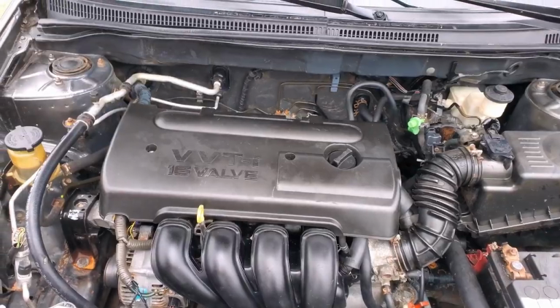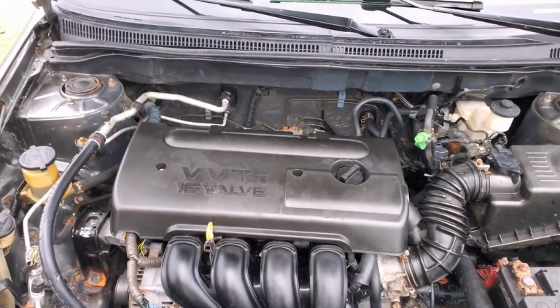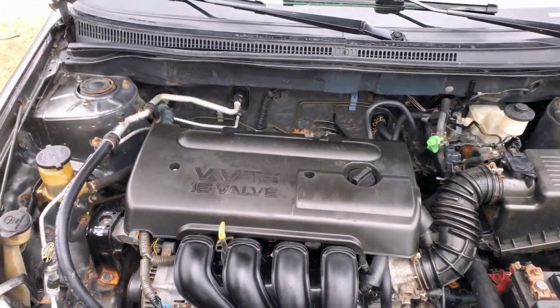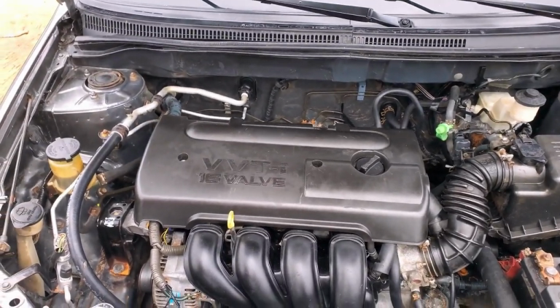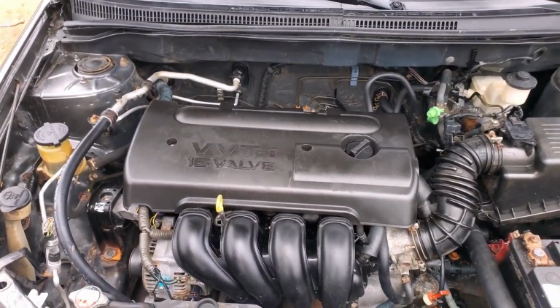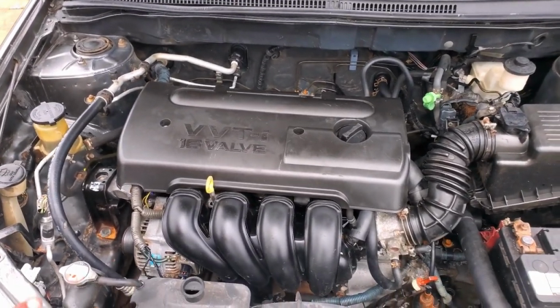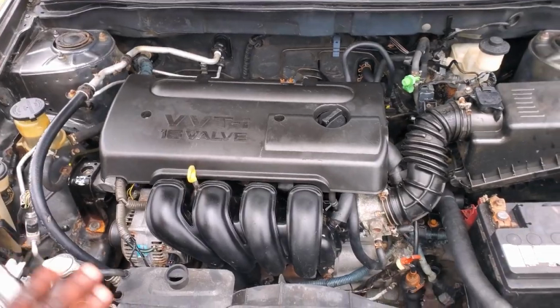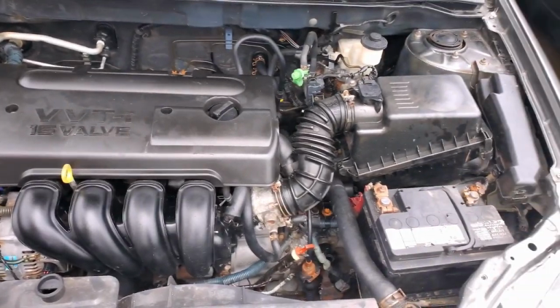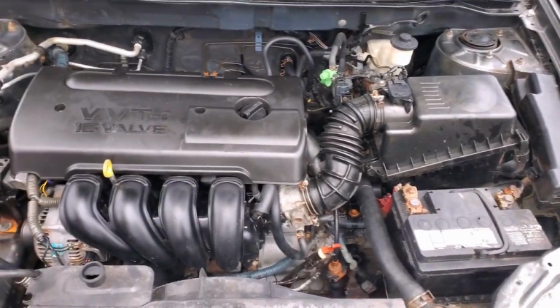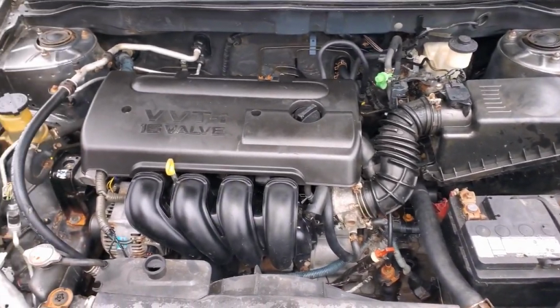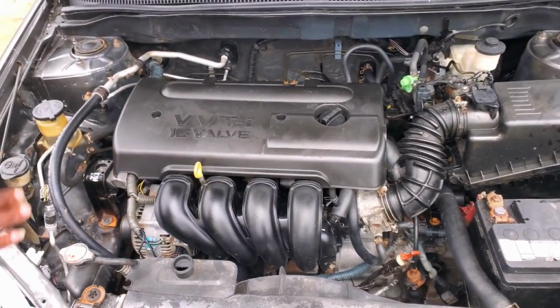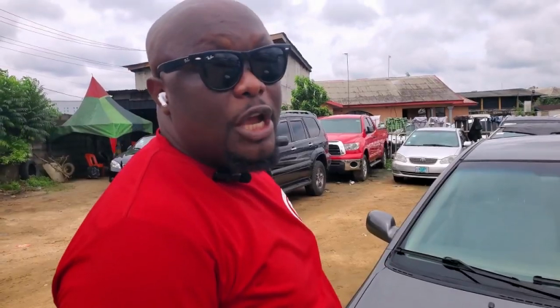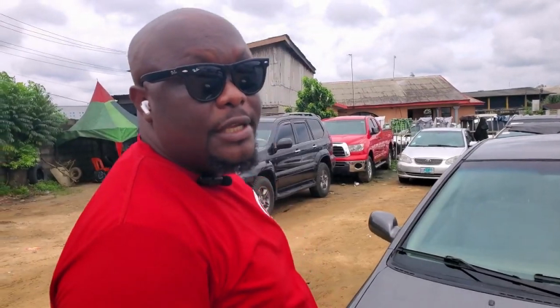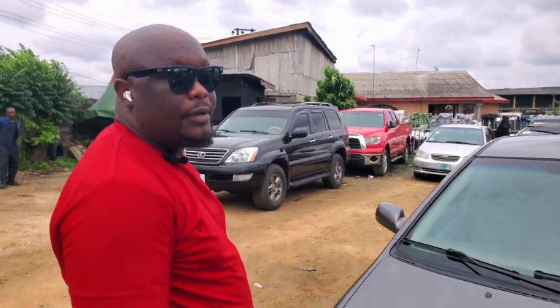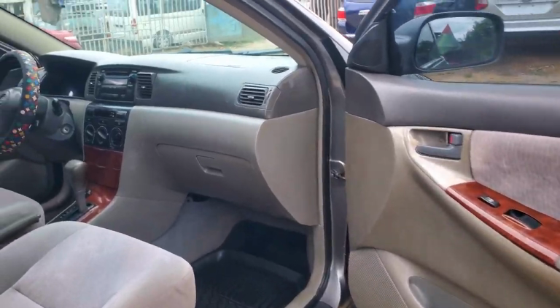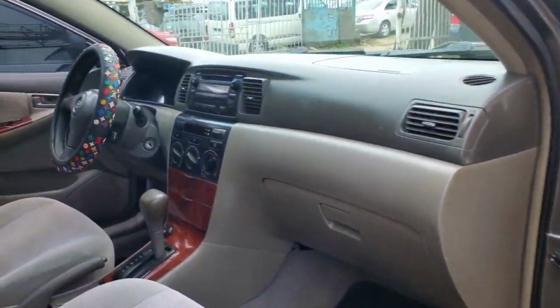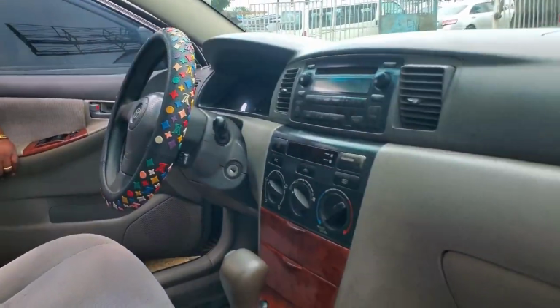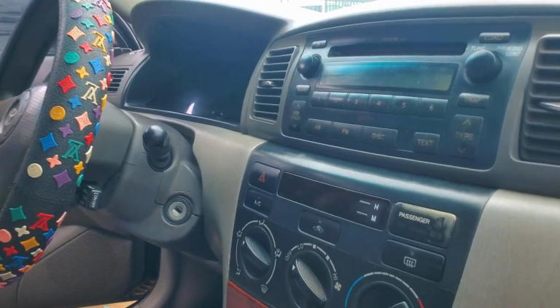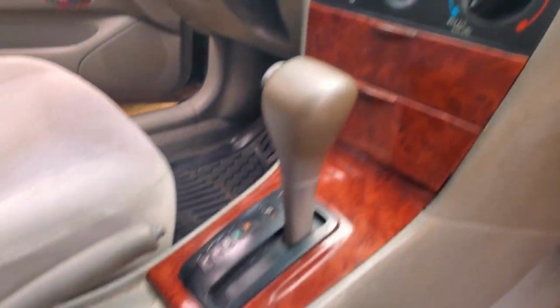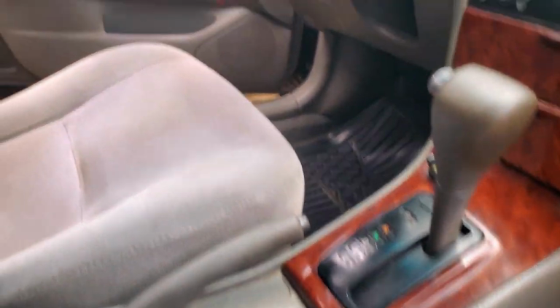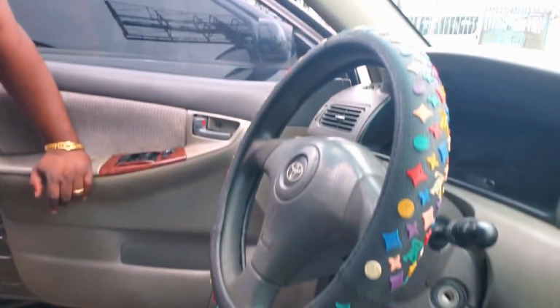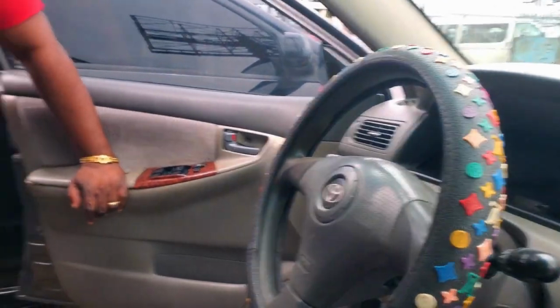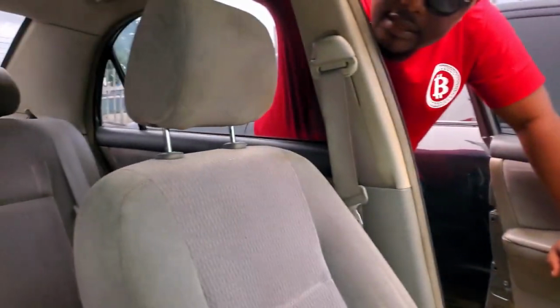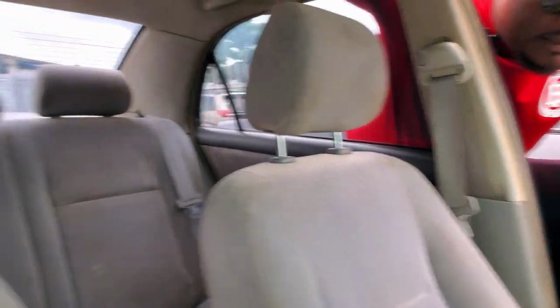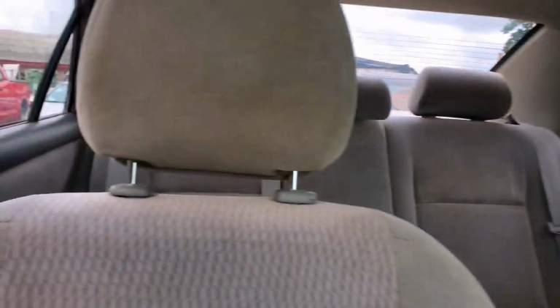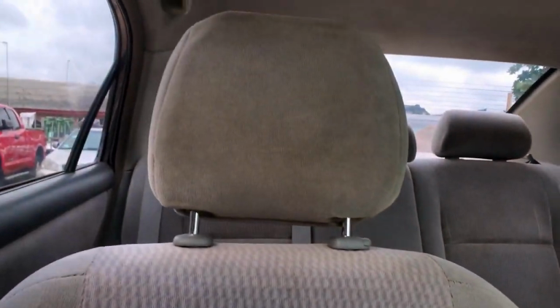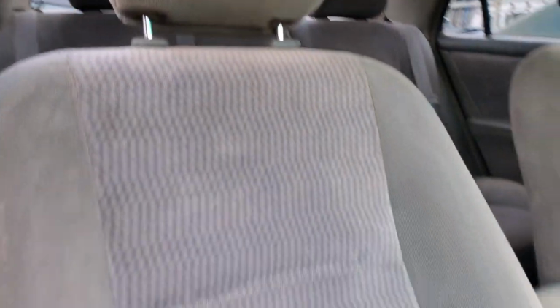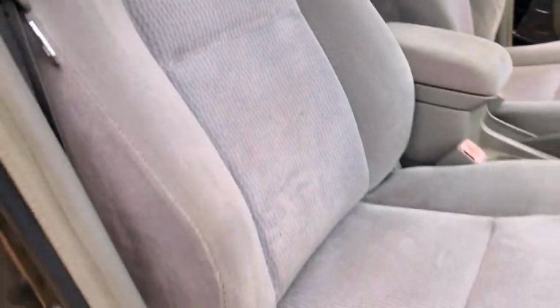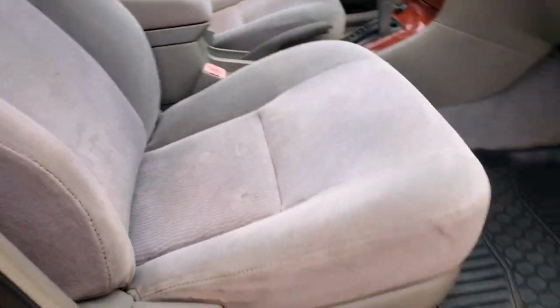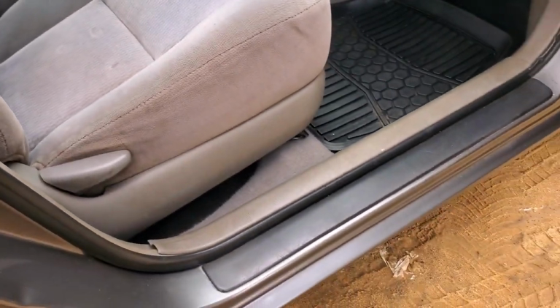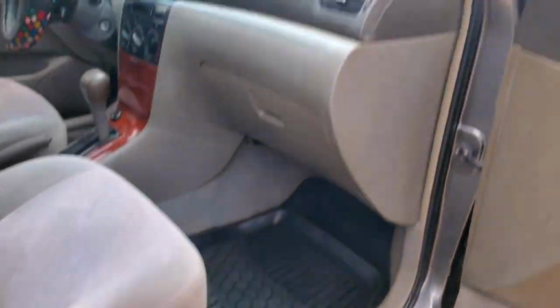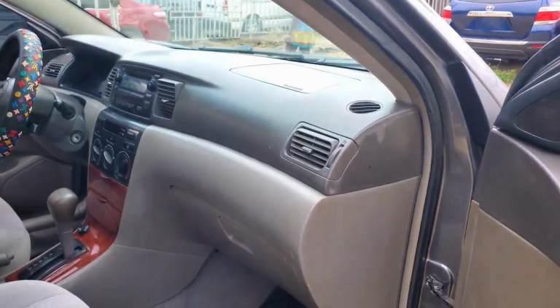Everything in the car is working — AC, fan, everything is in perfect condition. Let me show you the interior. A sweet fabric interior, everything is still intact. Automatic gear, fuel economy.